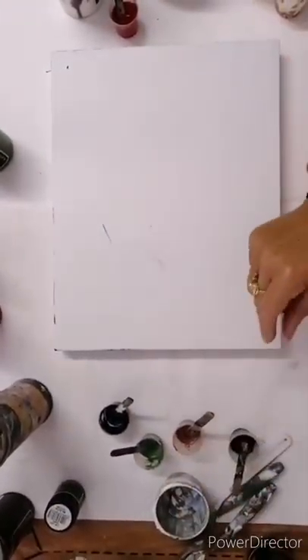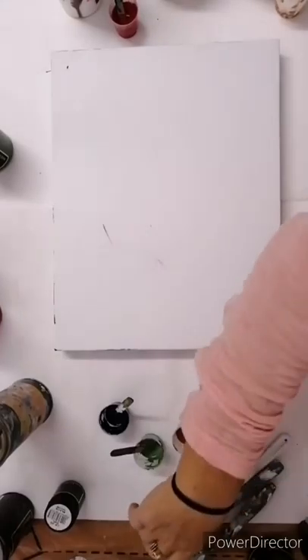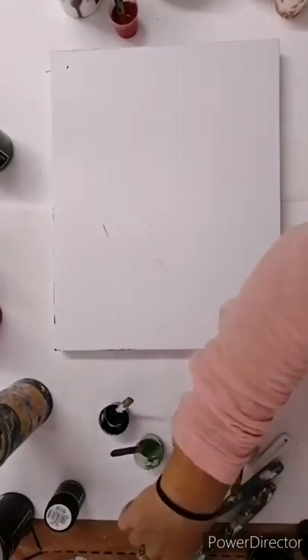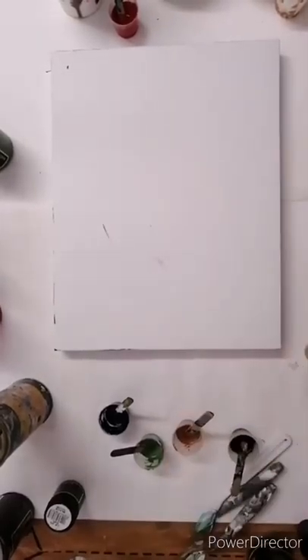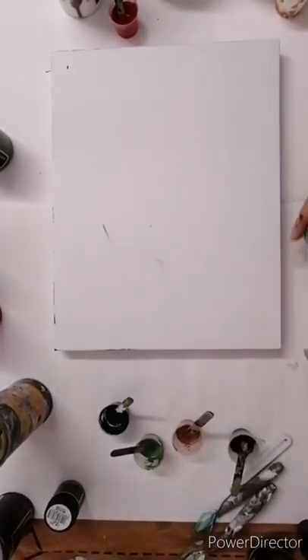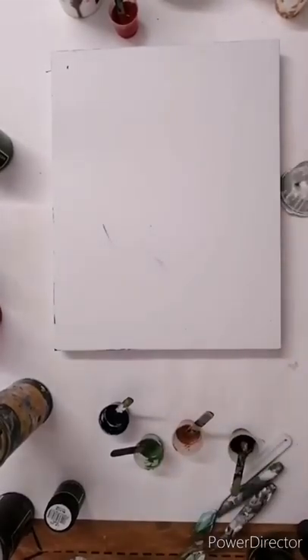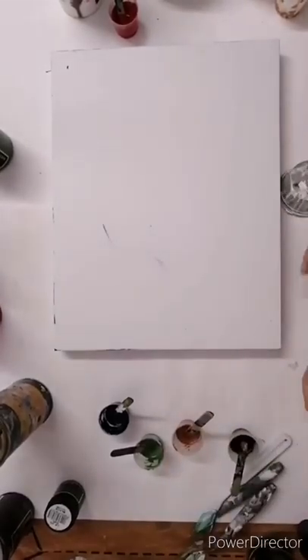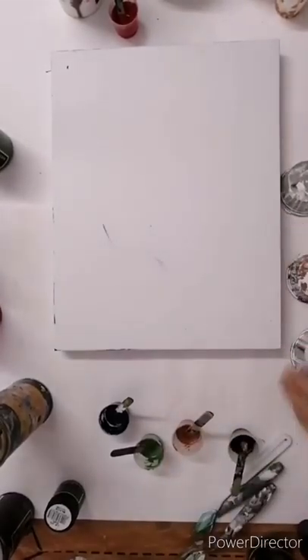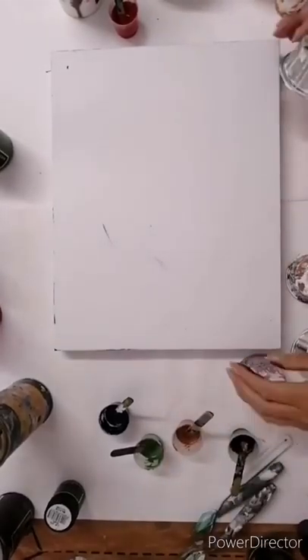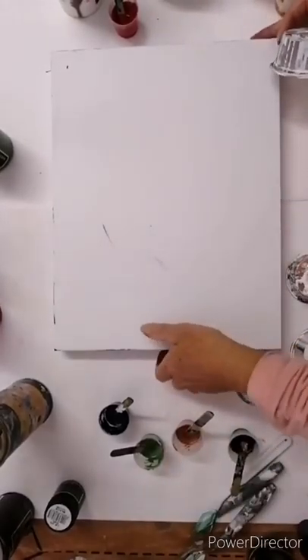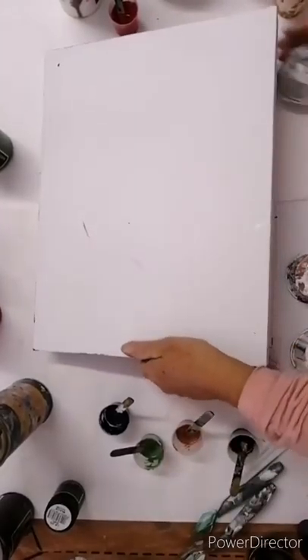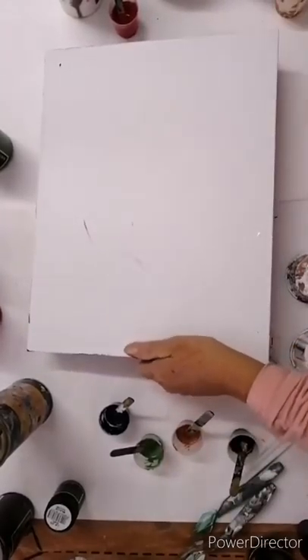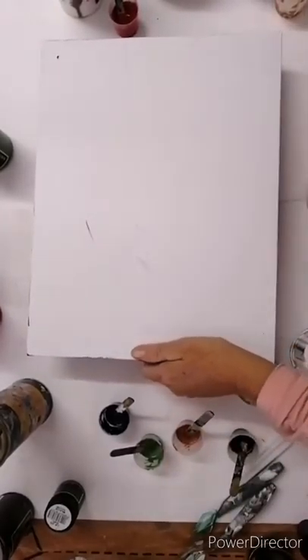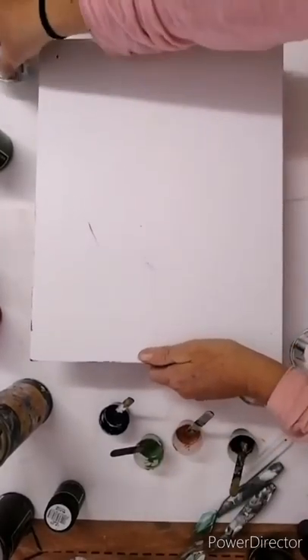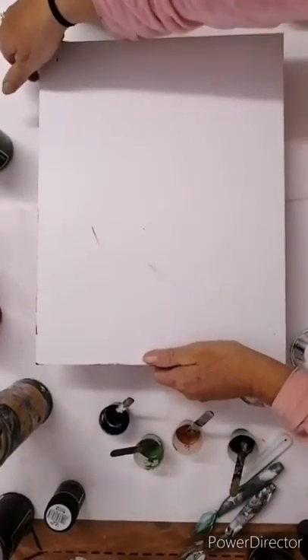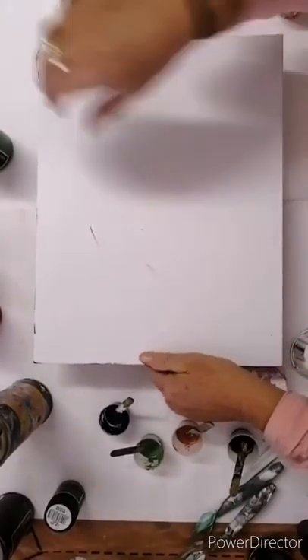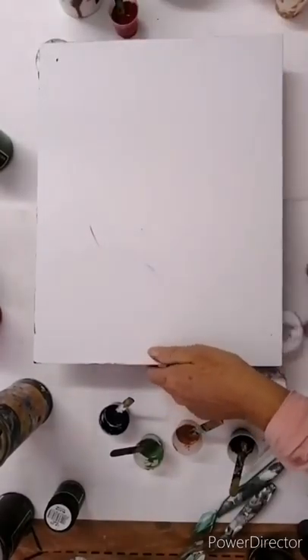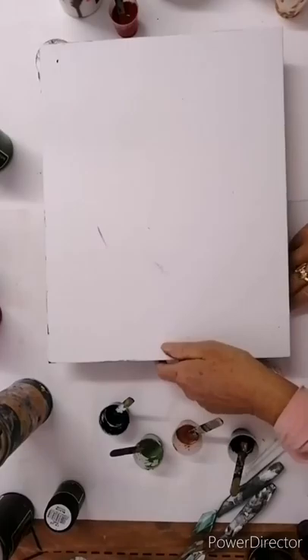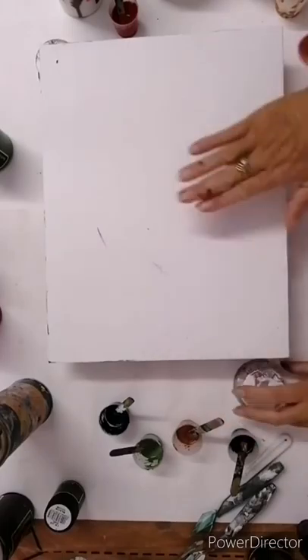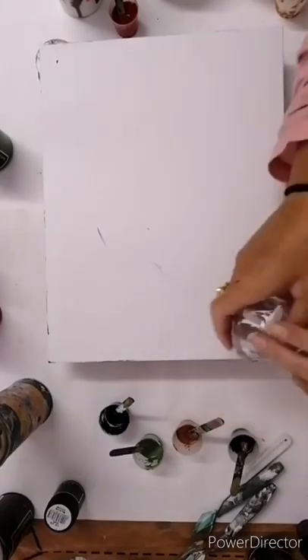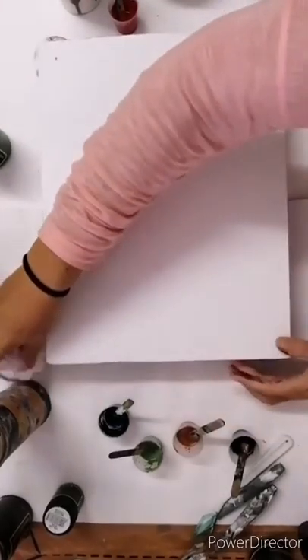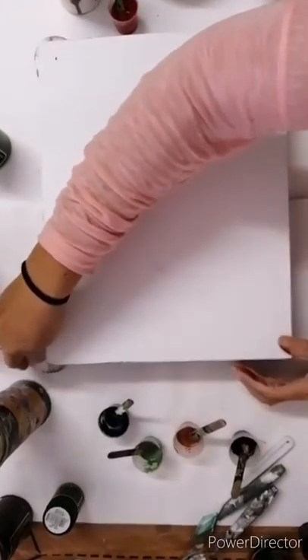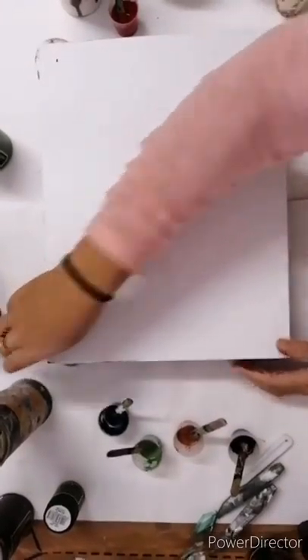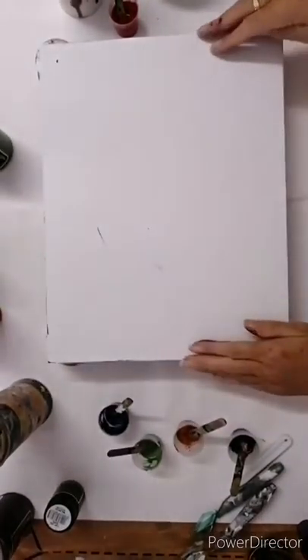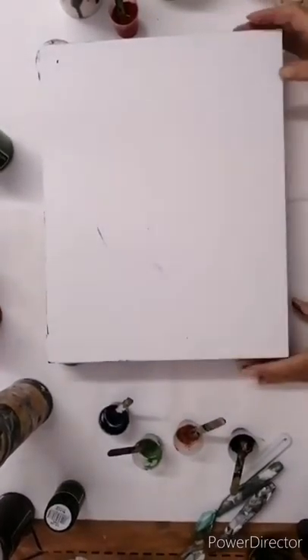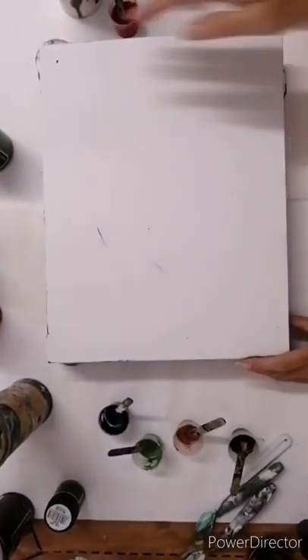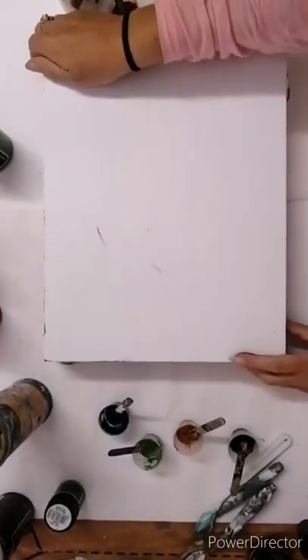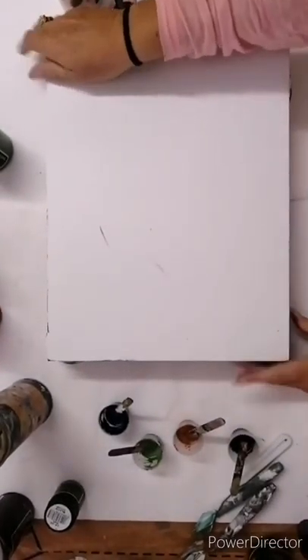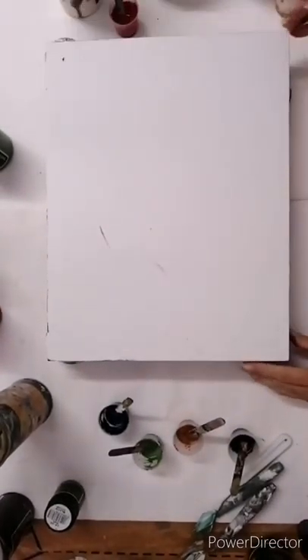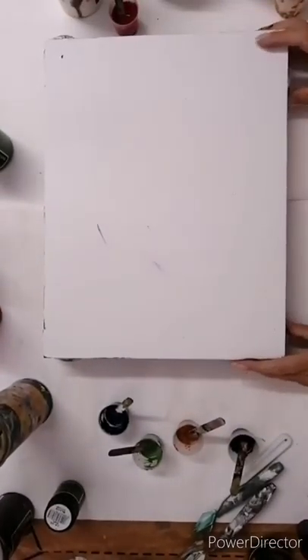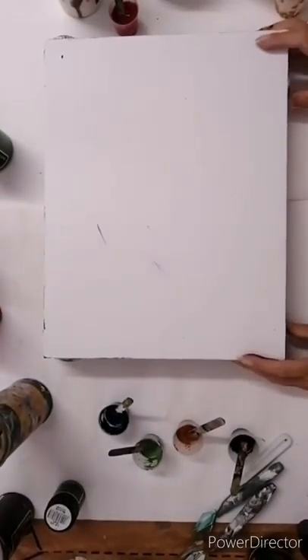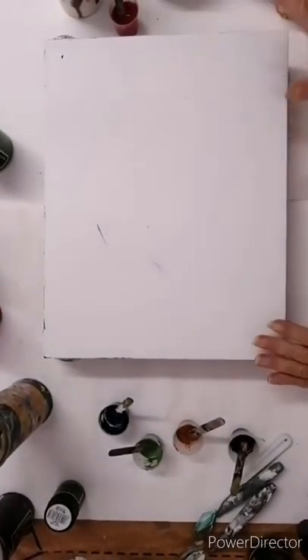What I'm doing now is just going to be adding the base paint. First of all, raise your canvas off the background paper, otherwise it's going to stick when it dries.